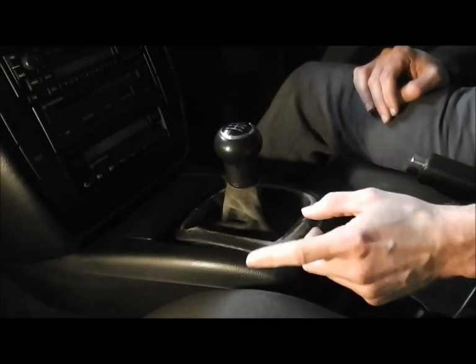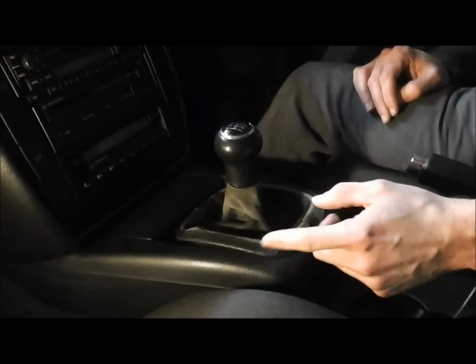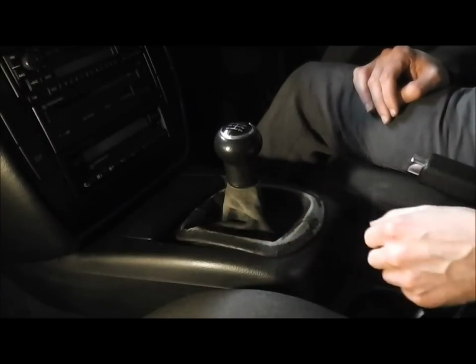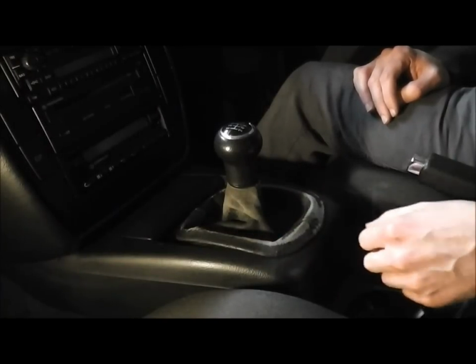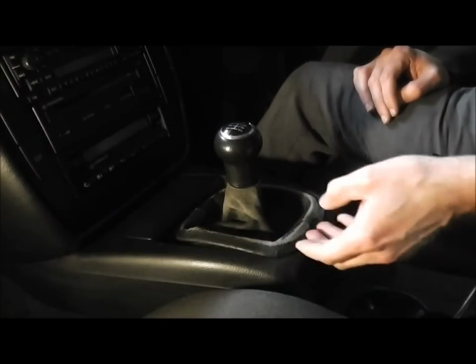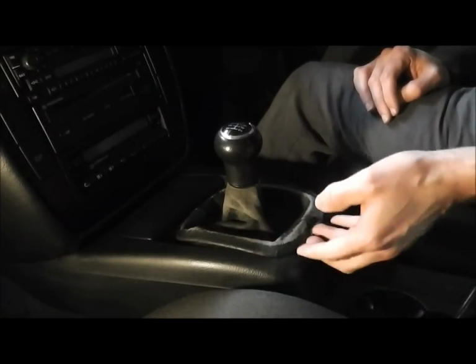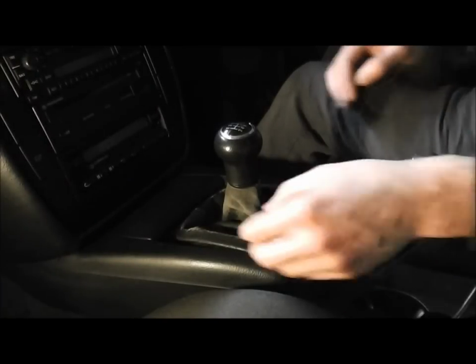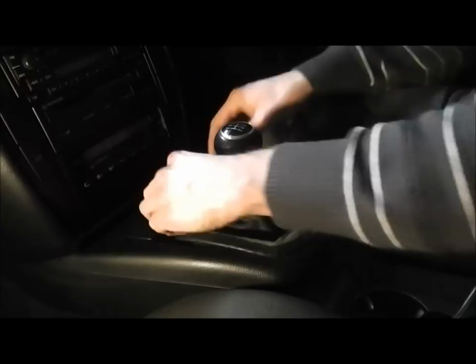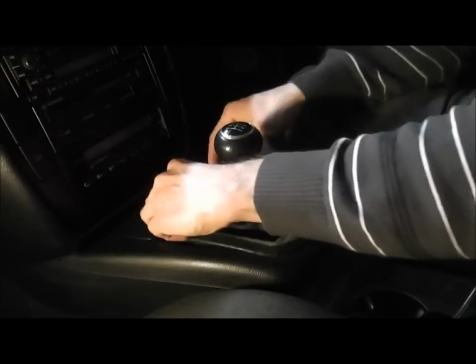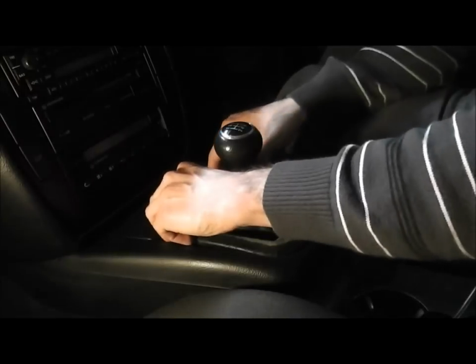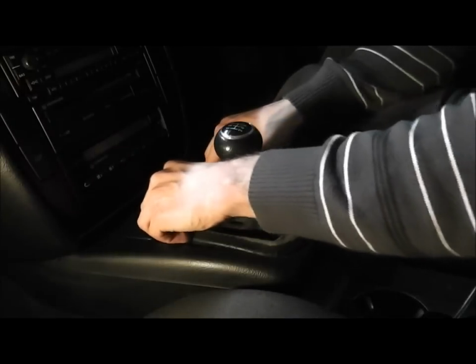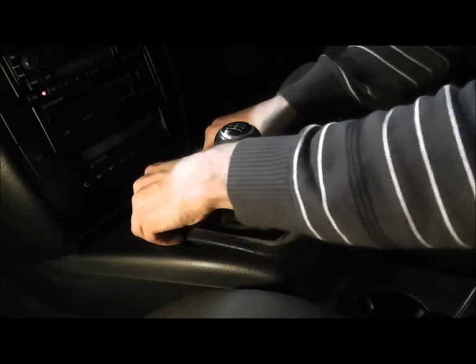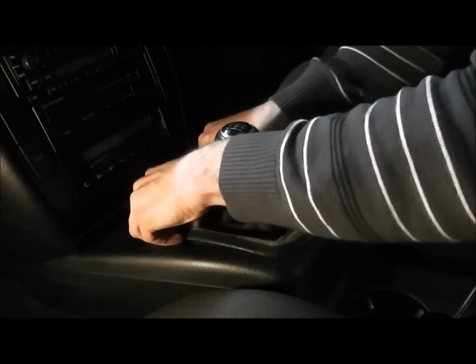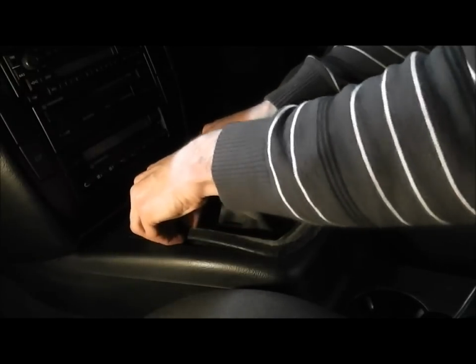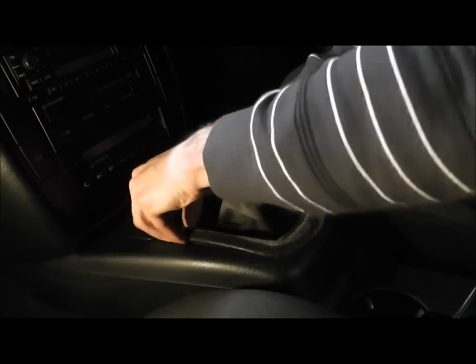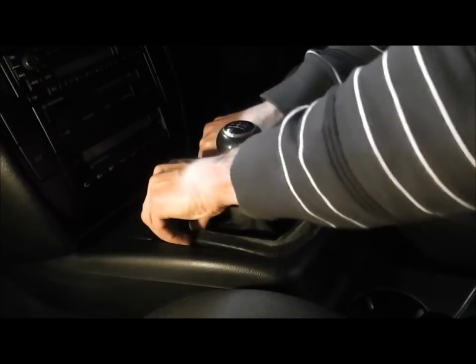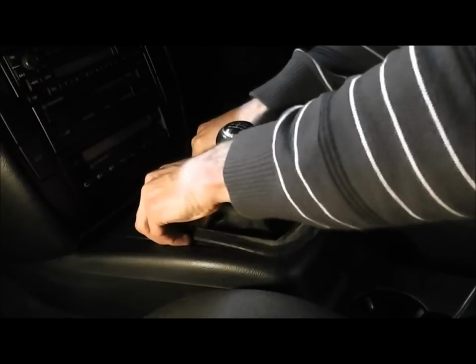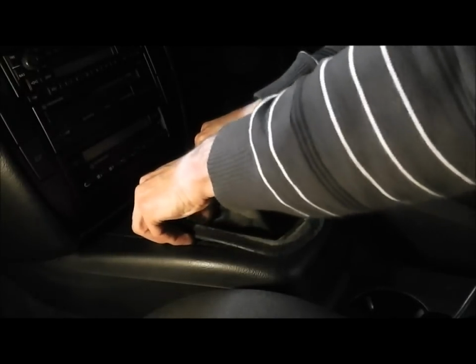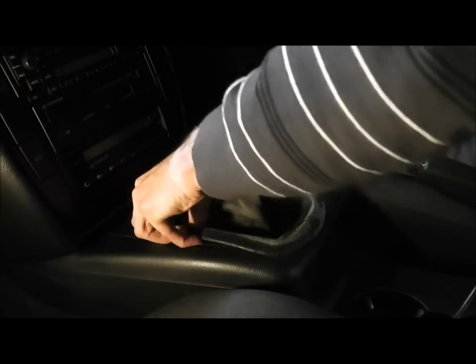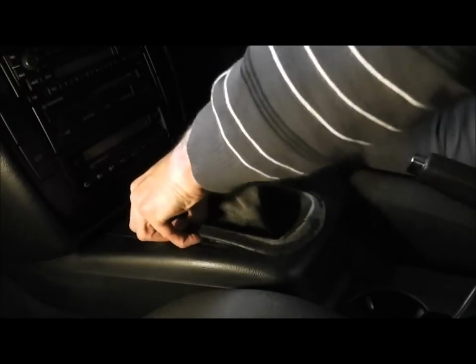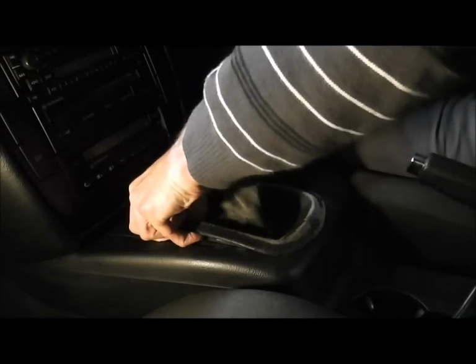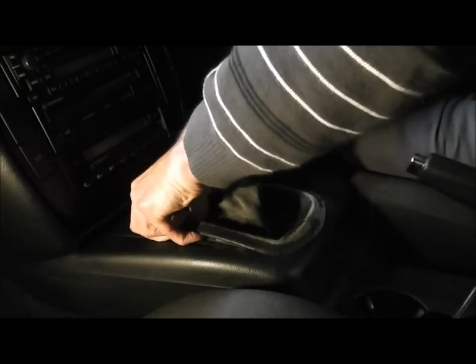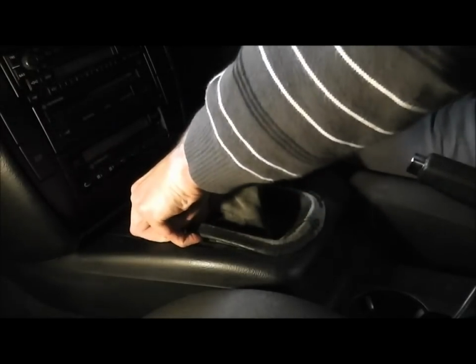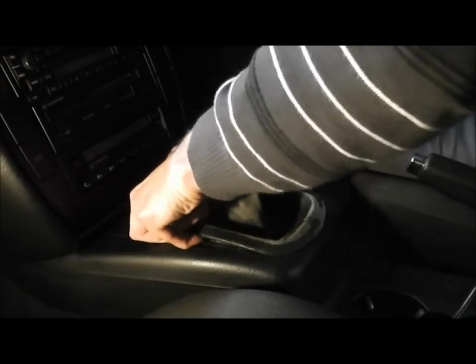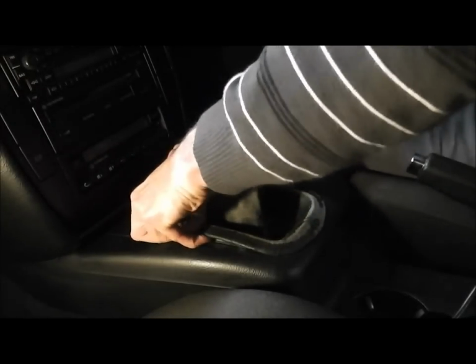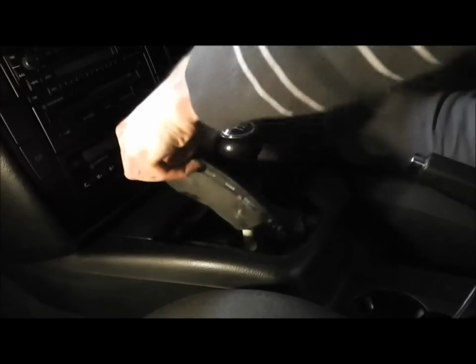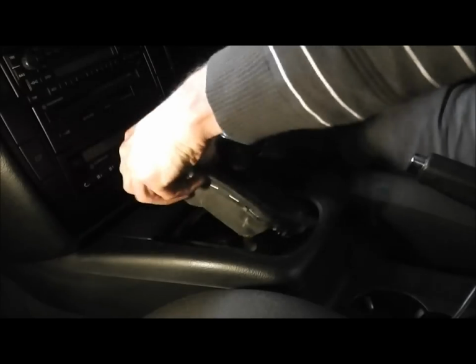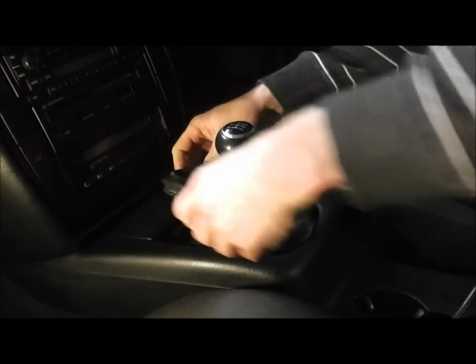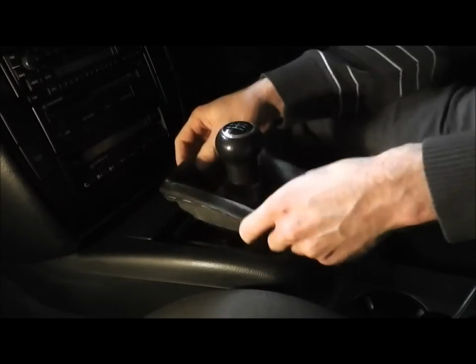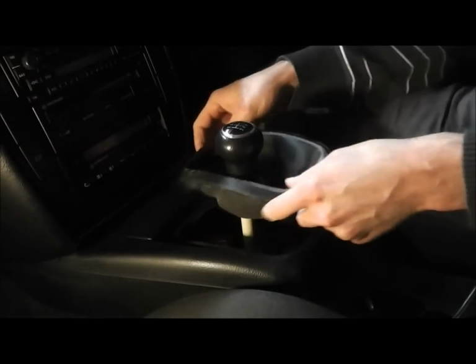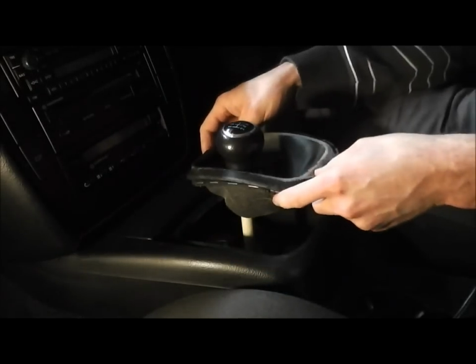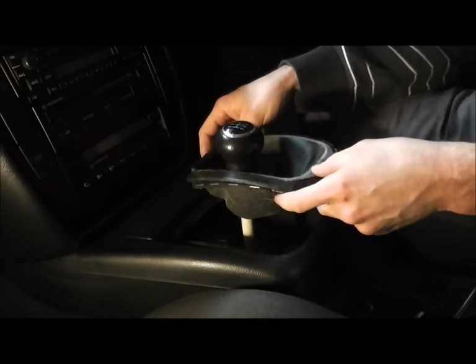The first thing you need to do is just pull this out. Just use your fingers — it pops out.